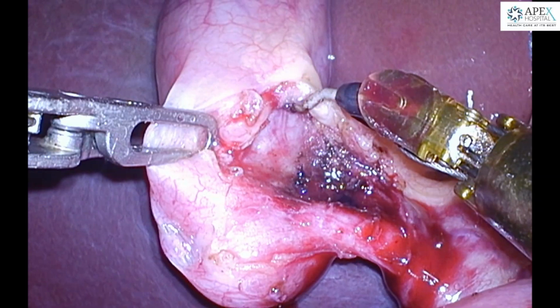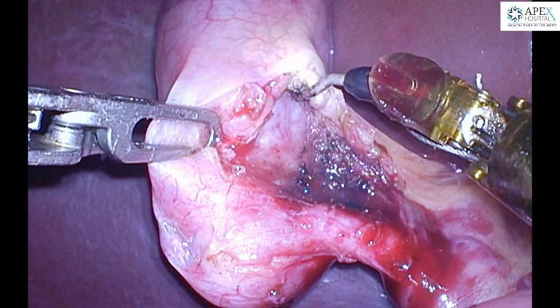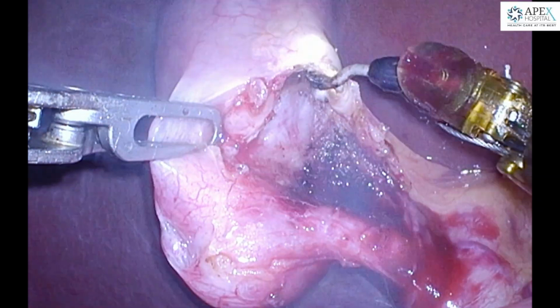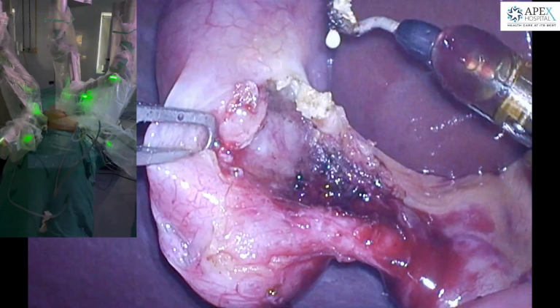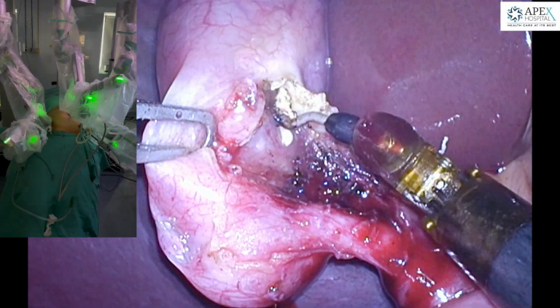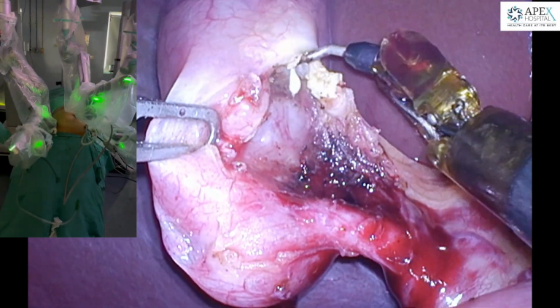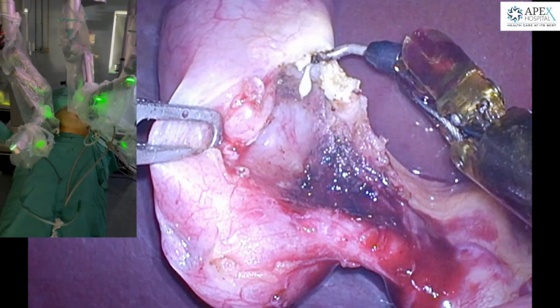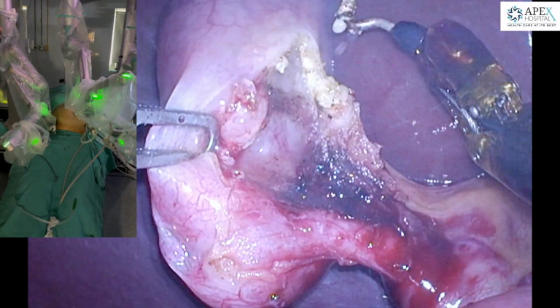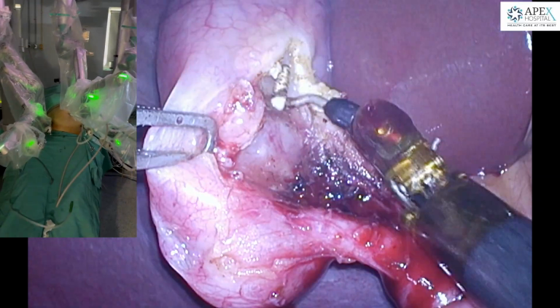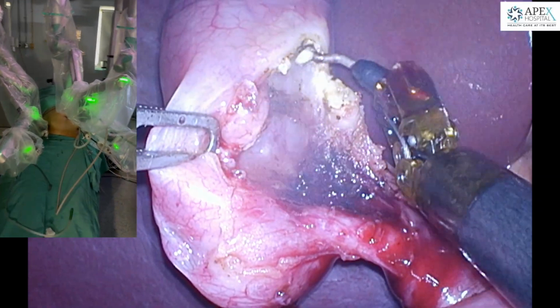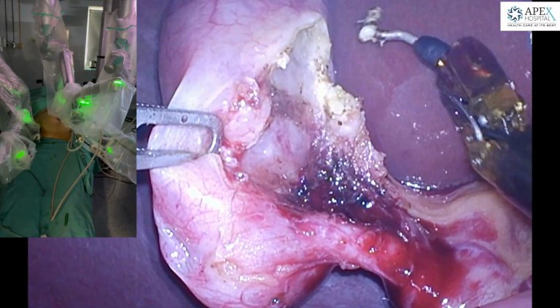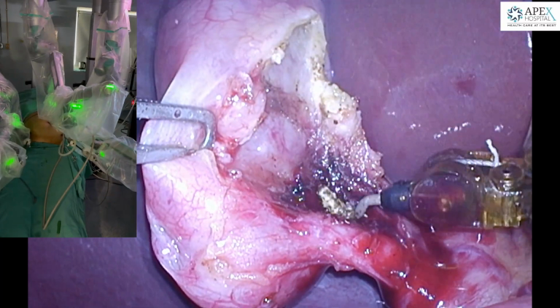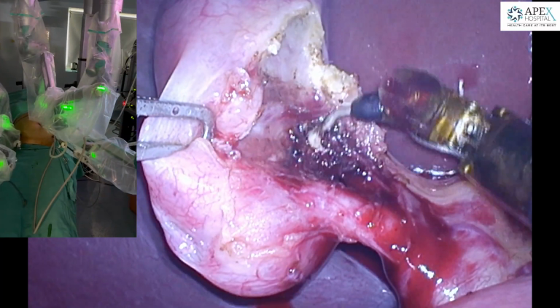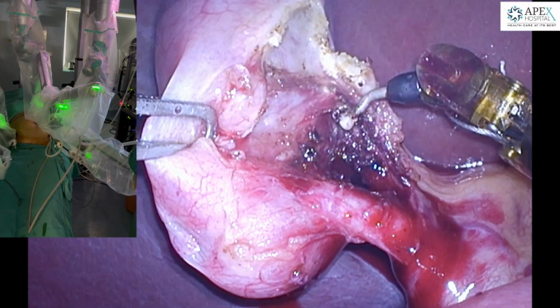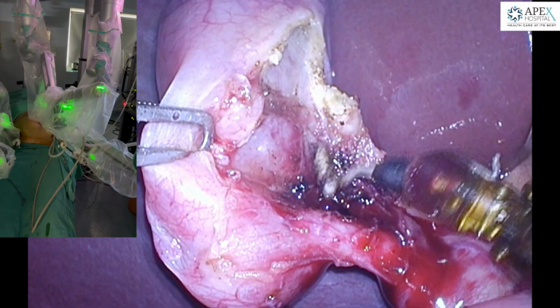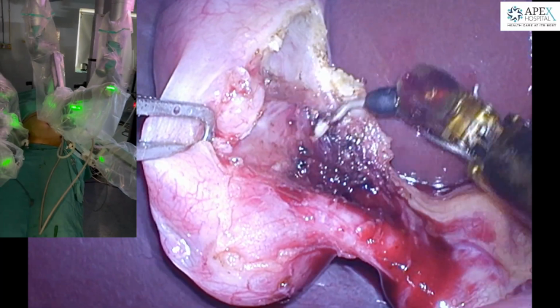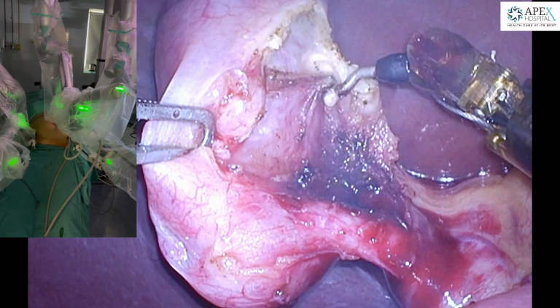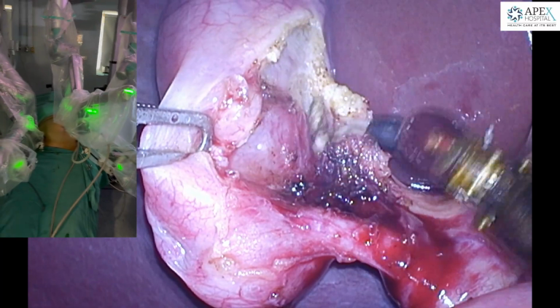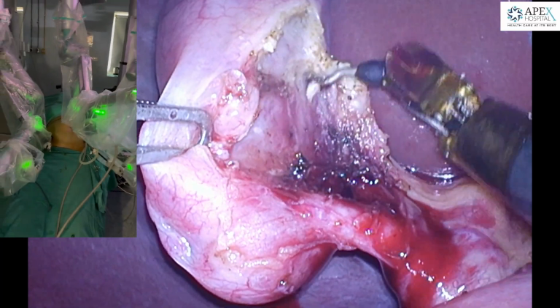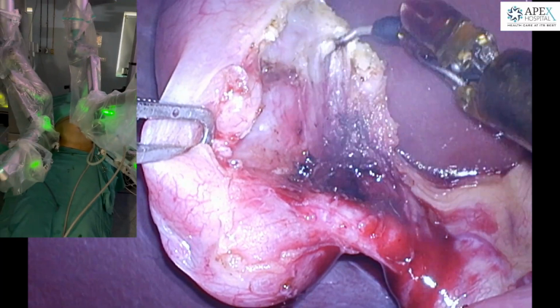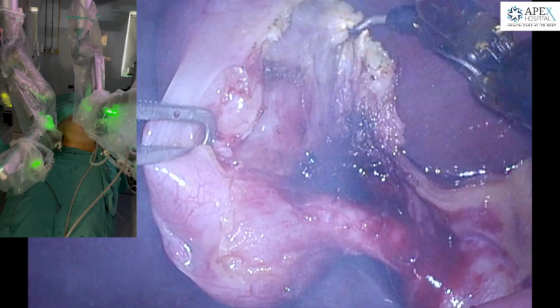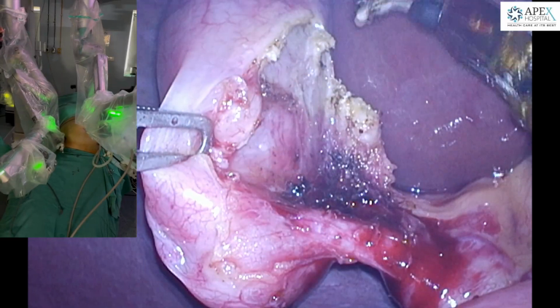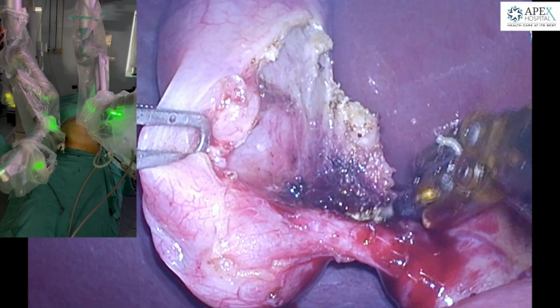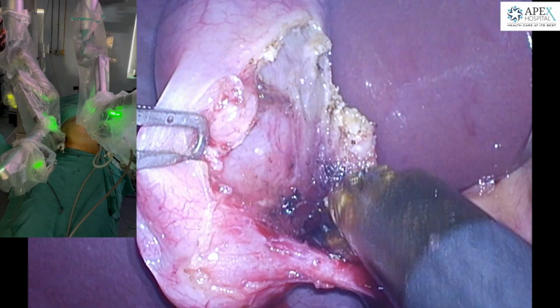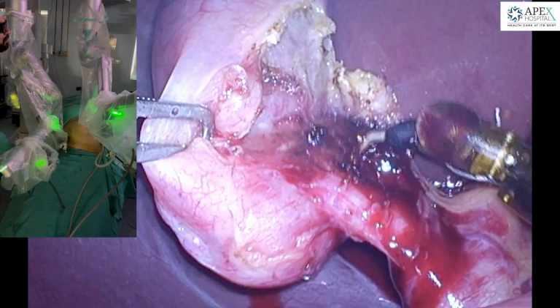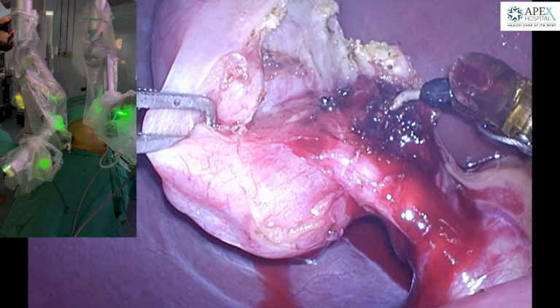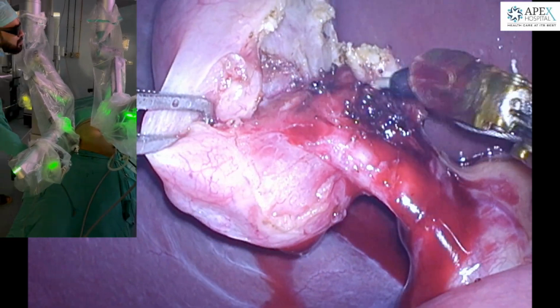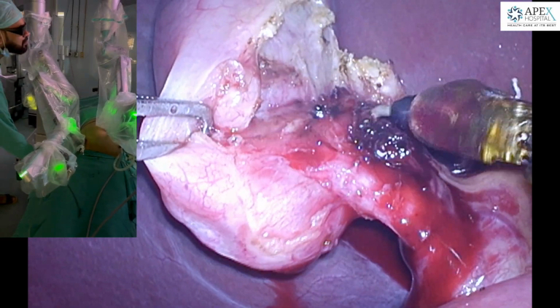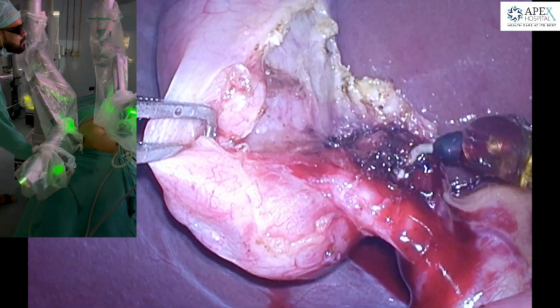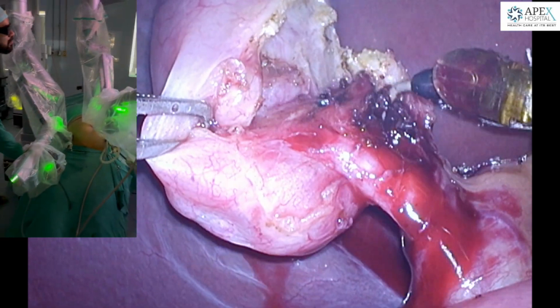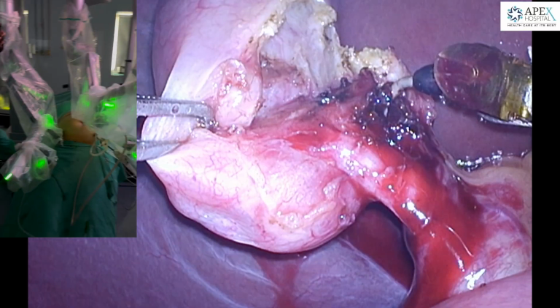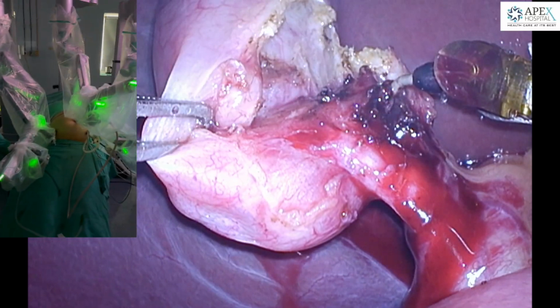Here the cystic artery is being dissected over the gallbladder so that it can be taken with the electrocautery at its terminal branches. Therefore, no clip is required for ligation of the cystic artery in this technique.